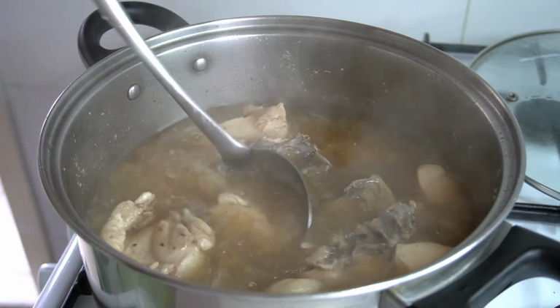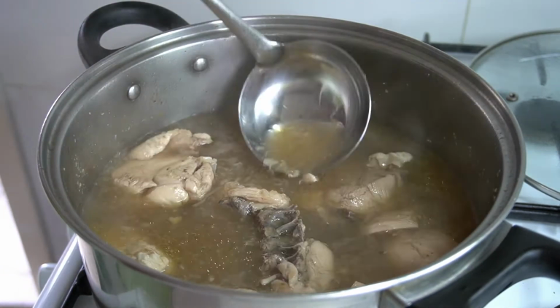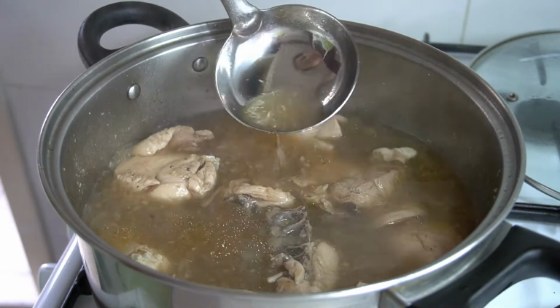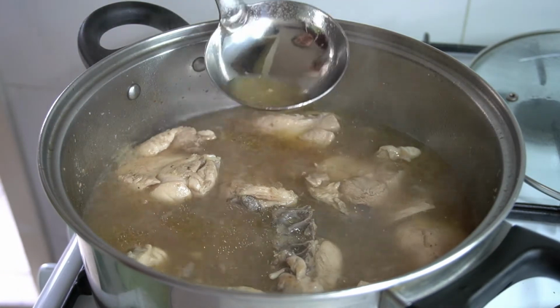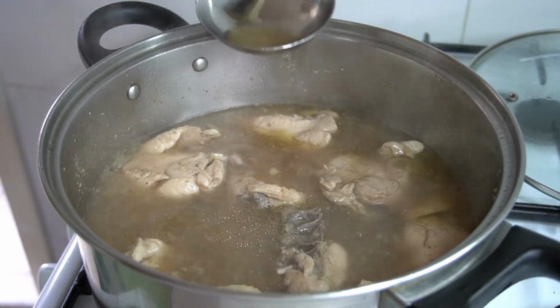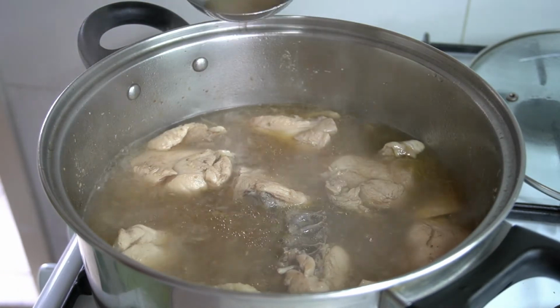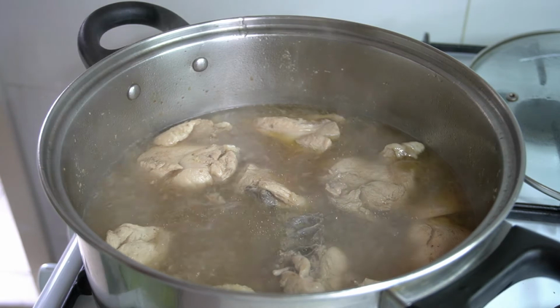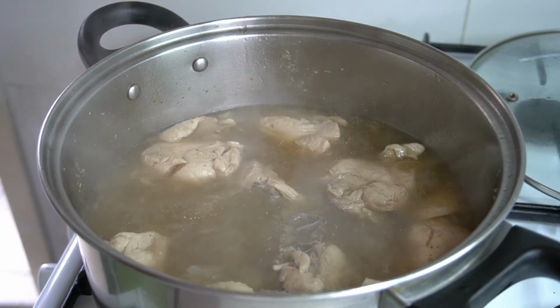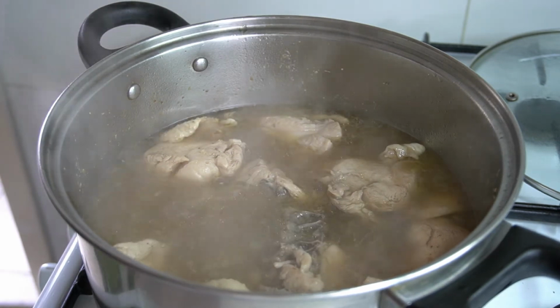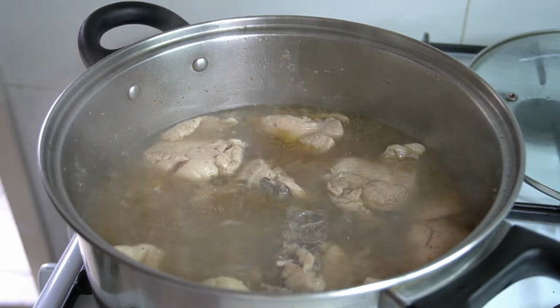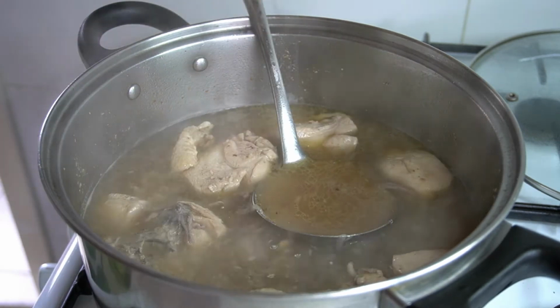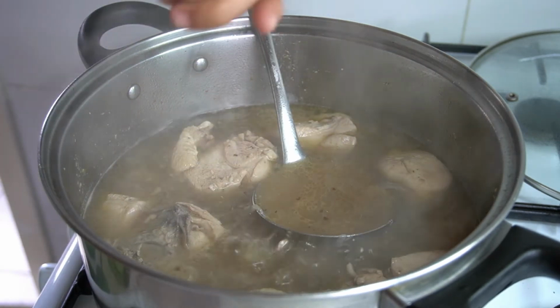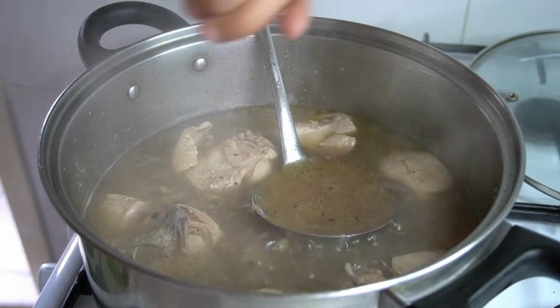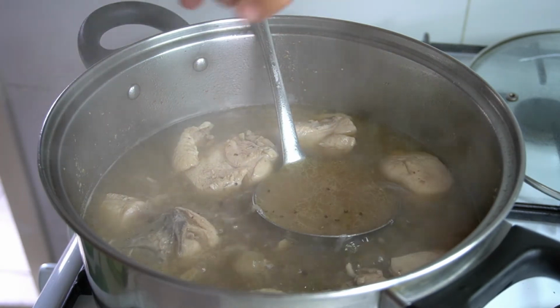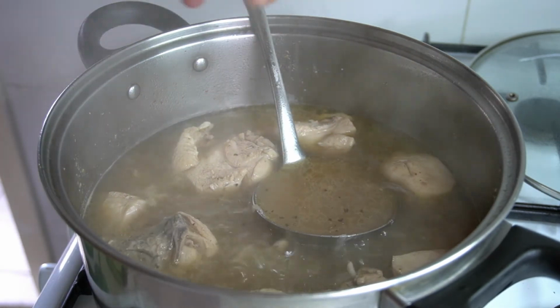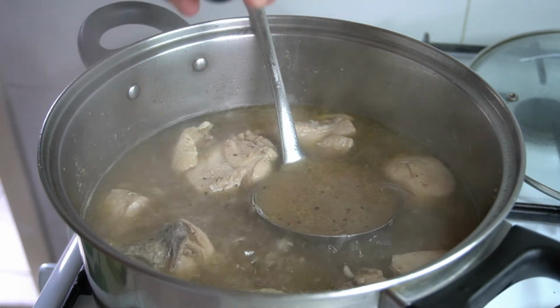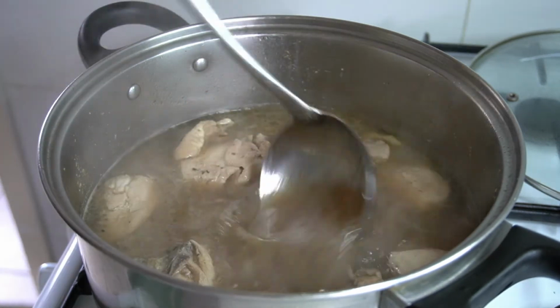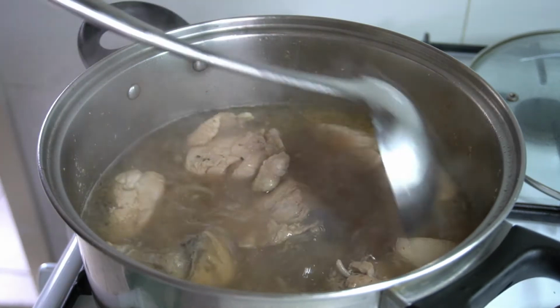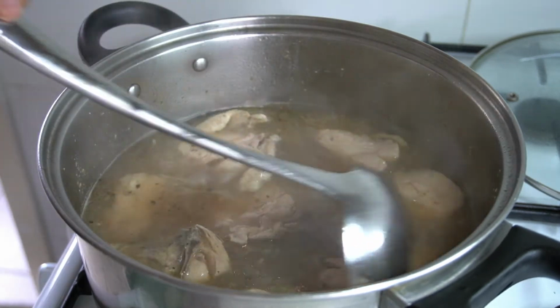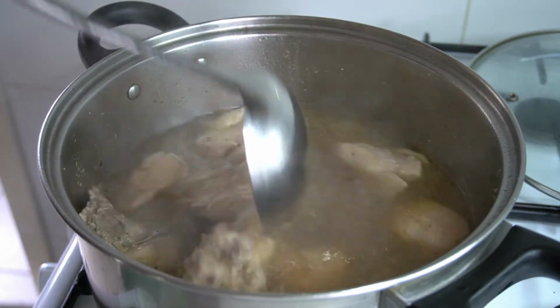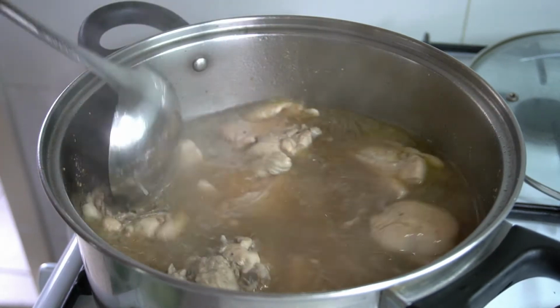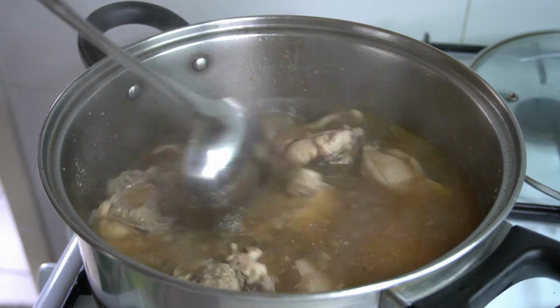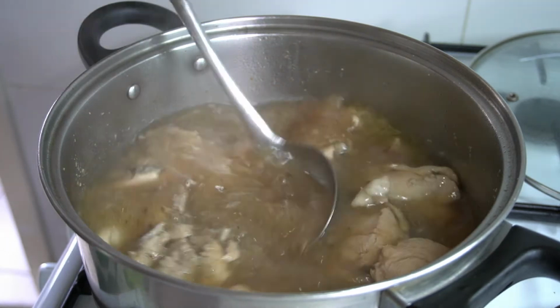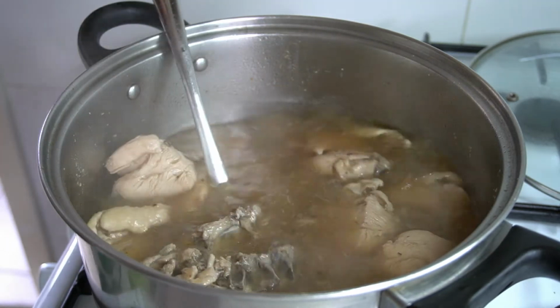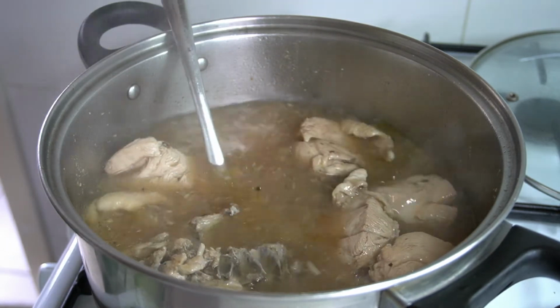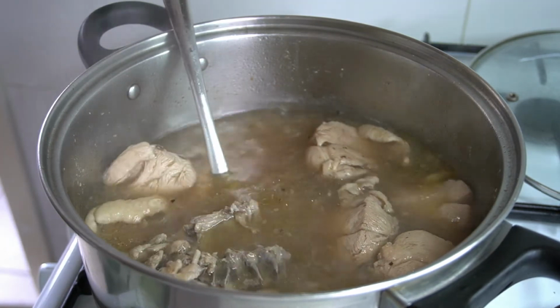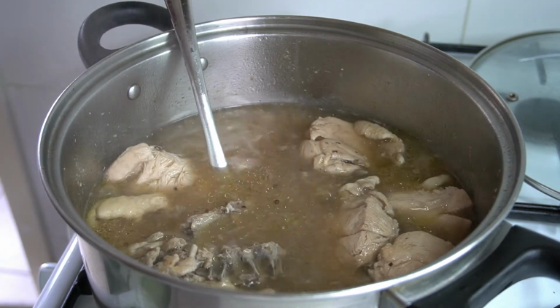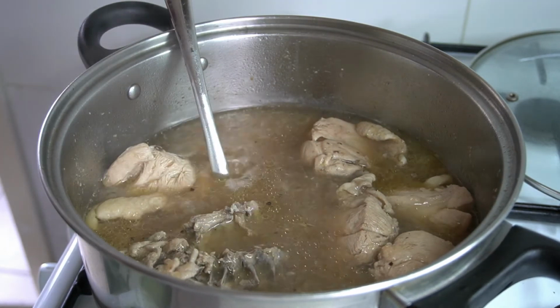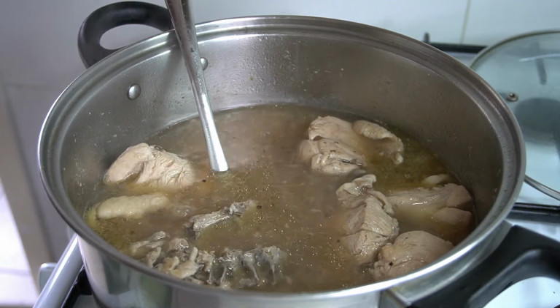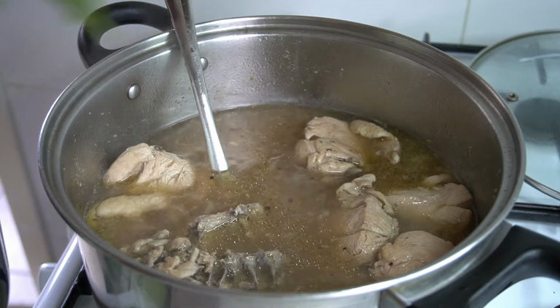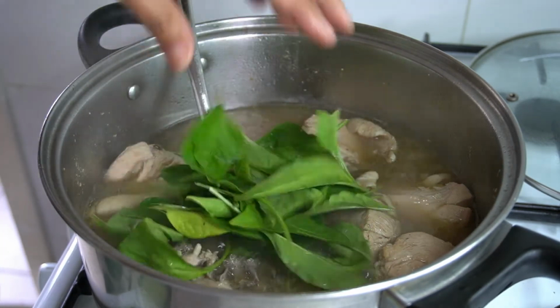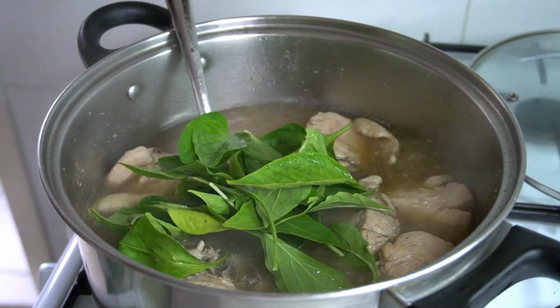Salt to taste. Add more freshly ground black pepper — once again, freshly ground! Put in the chili leaves.